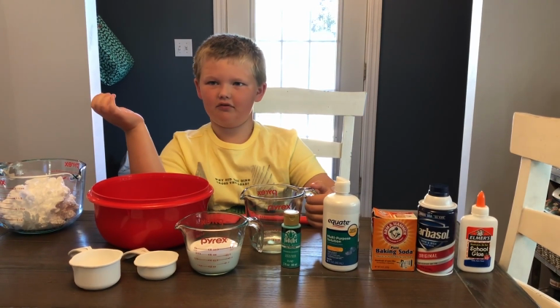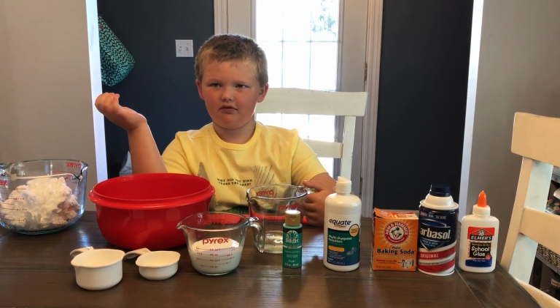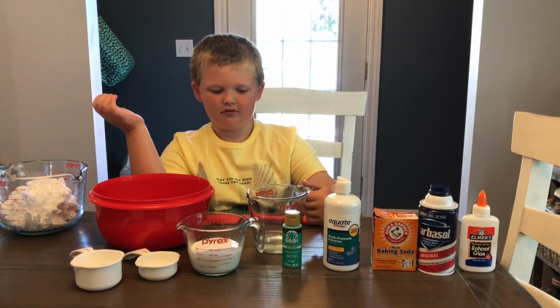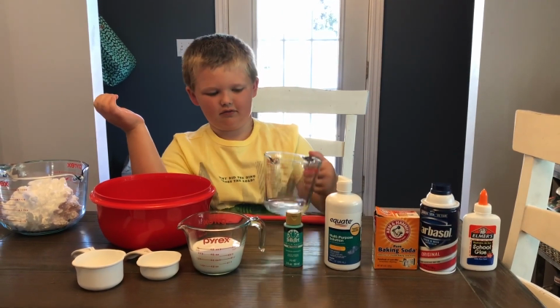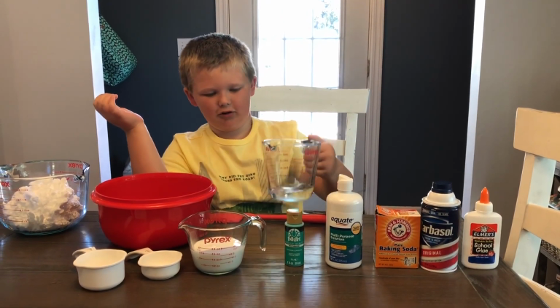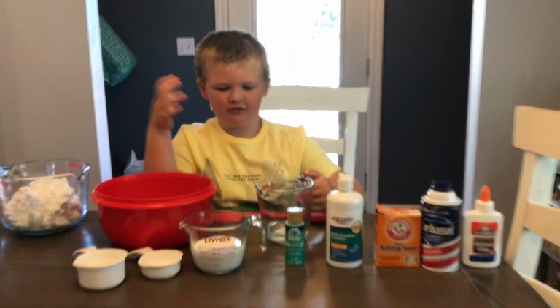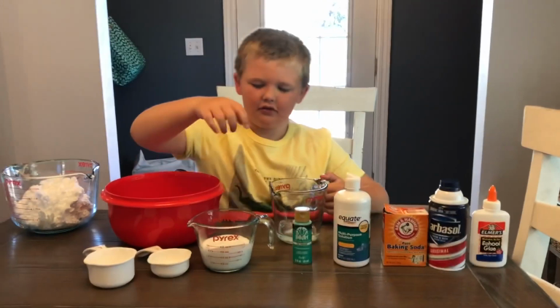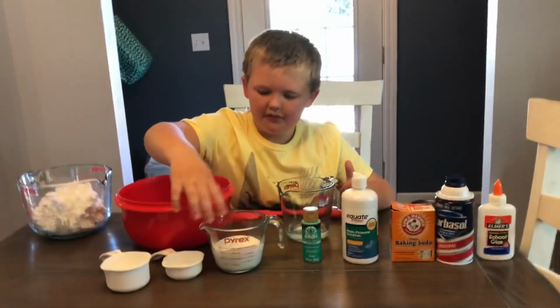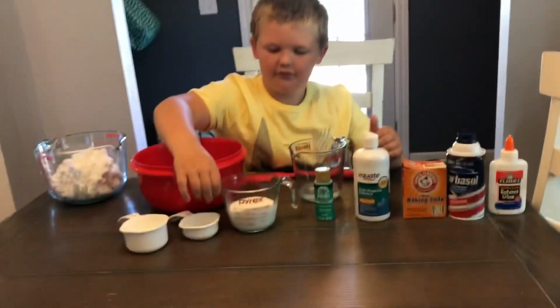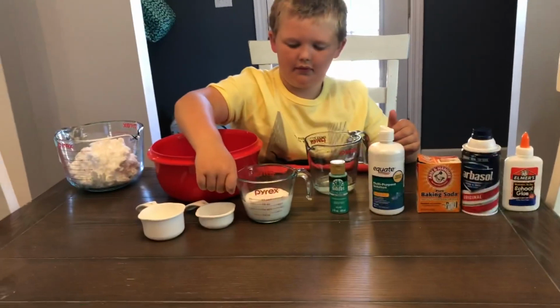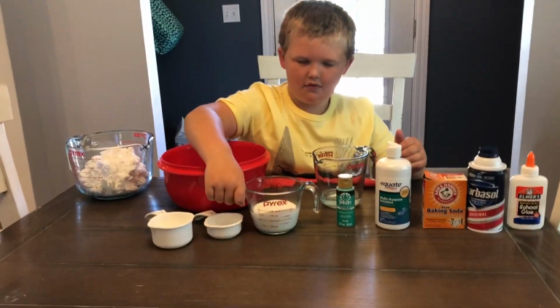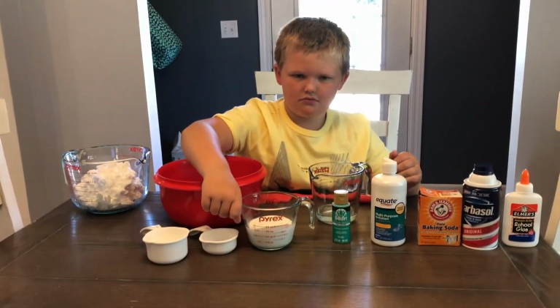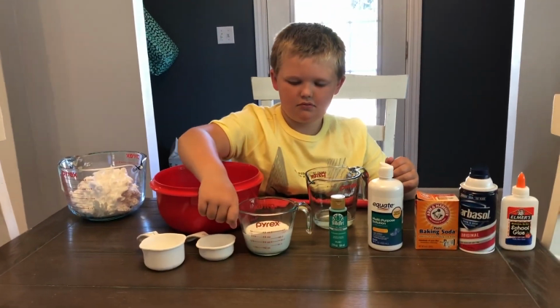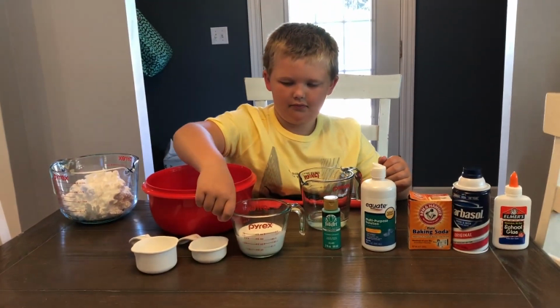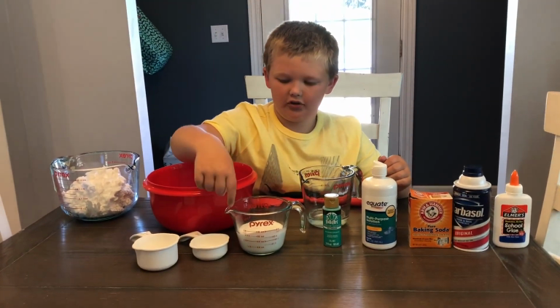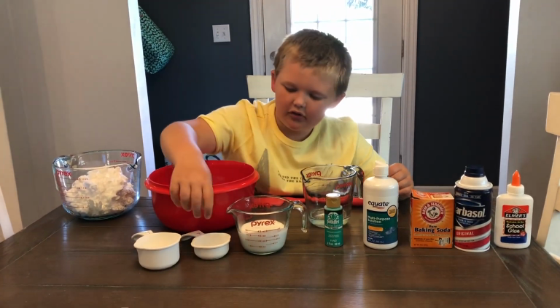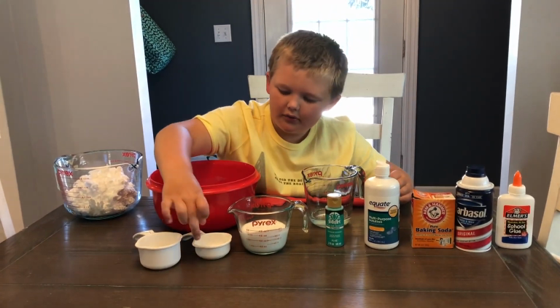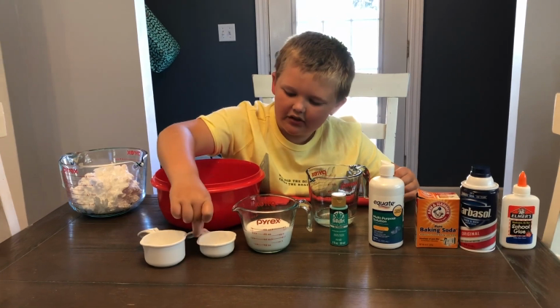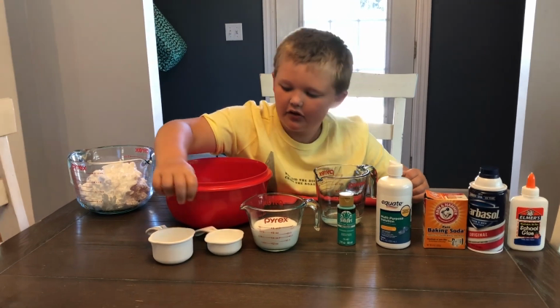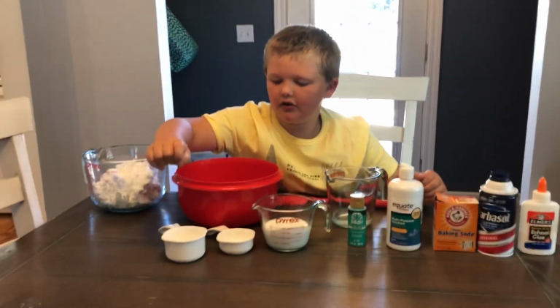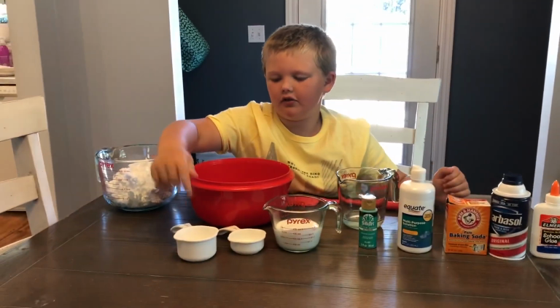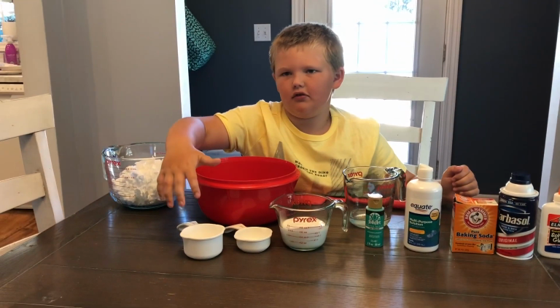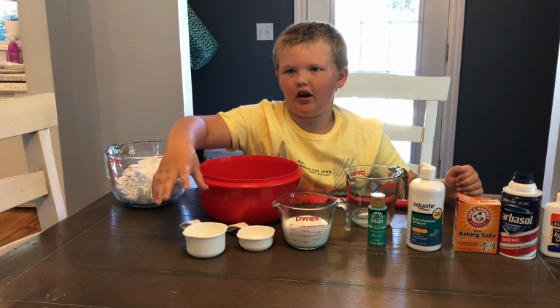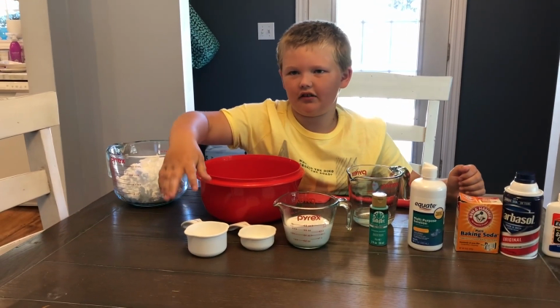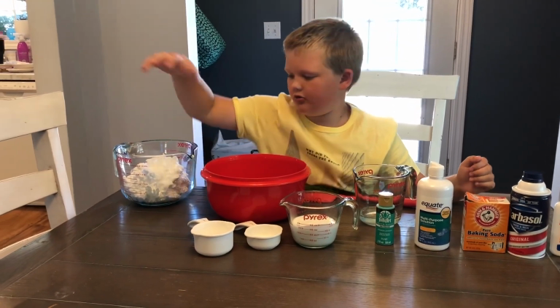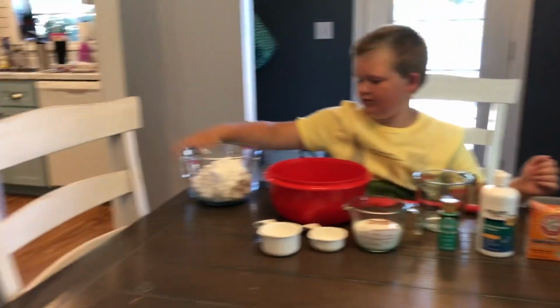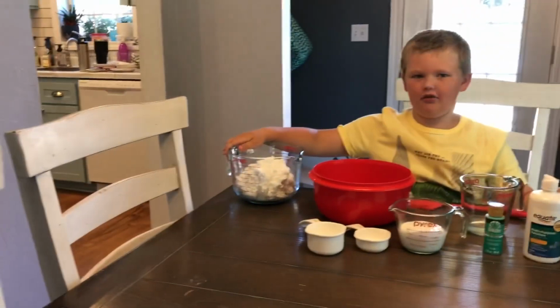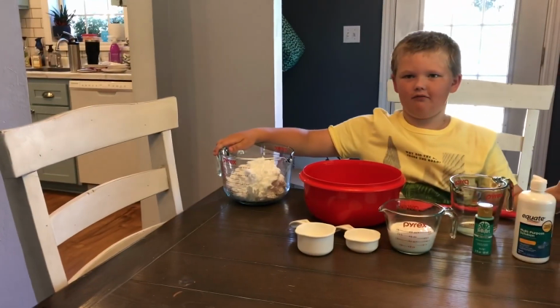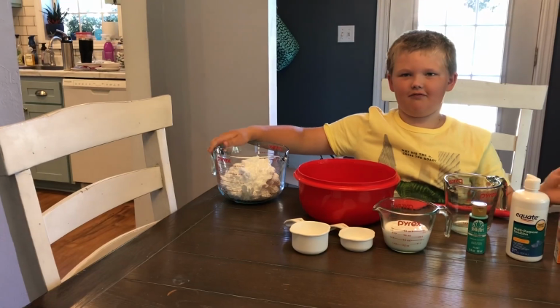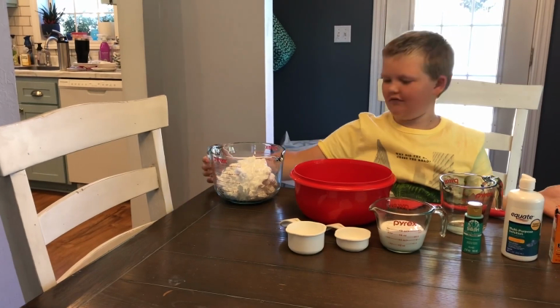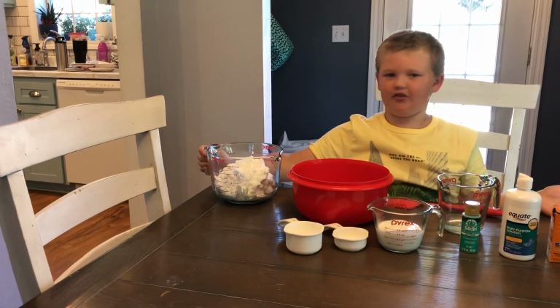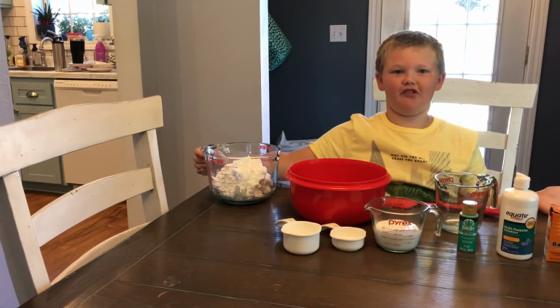Tell us what you have in it. Water, glue, baking soda, contact solution, and shaving cream.